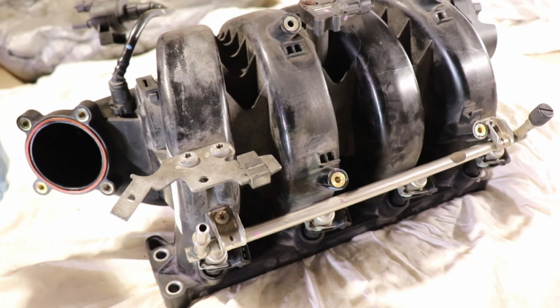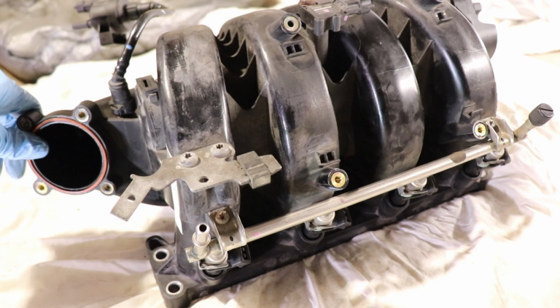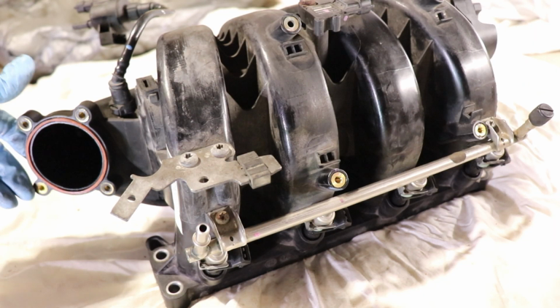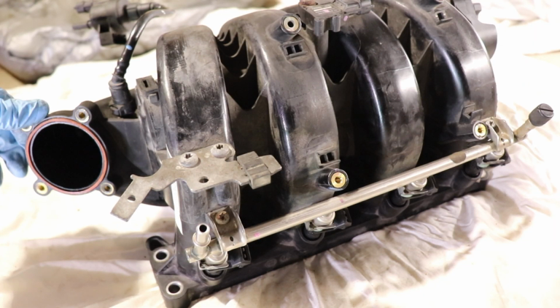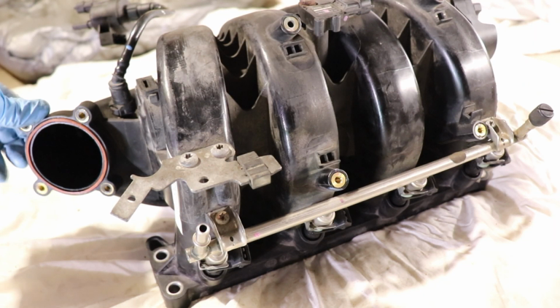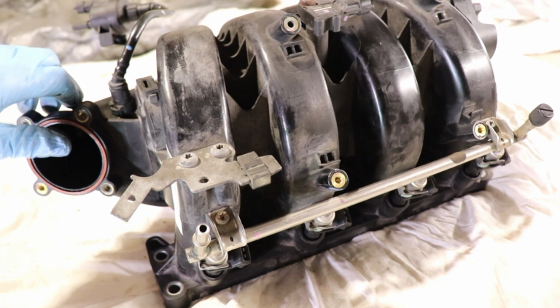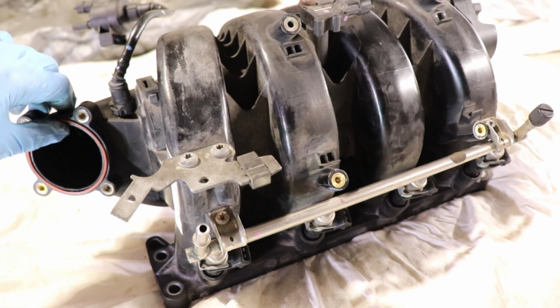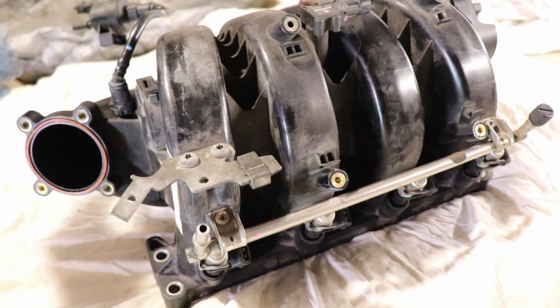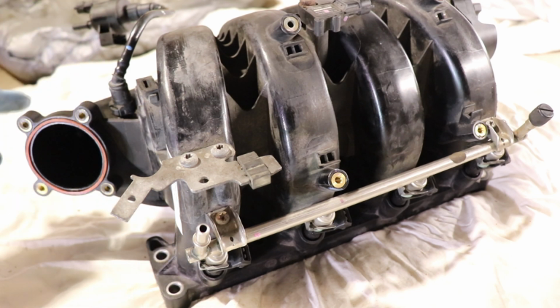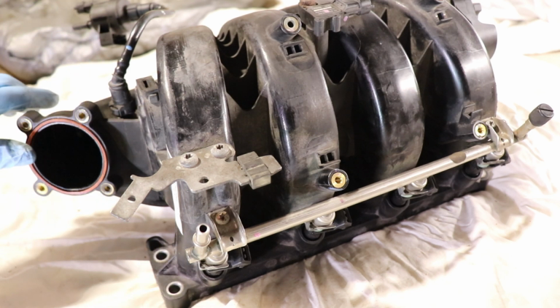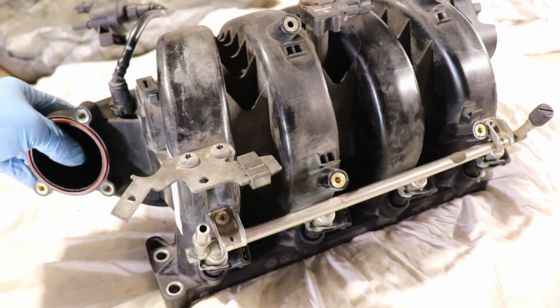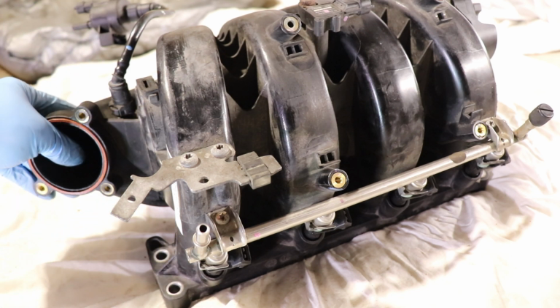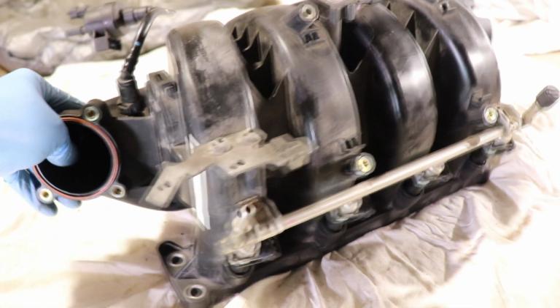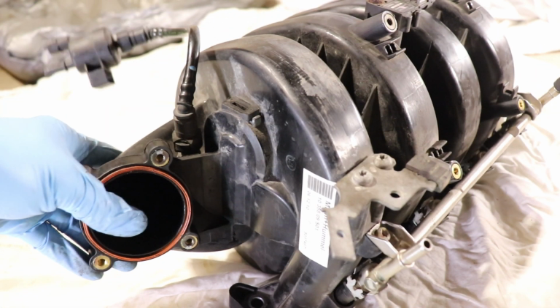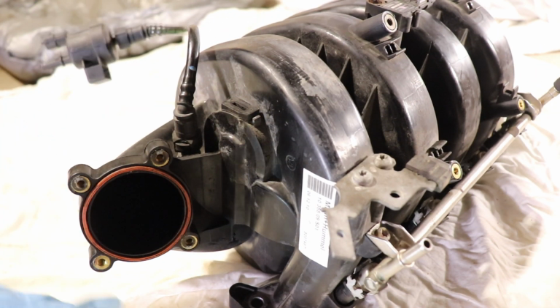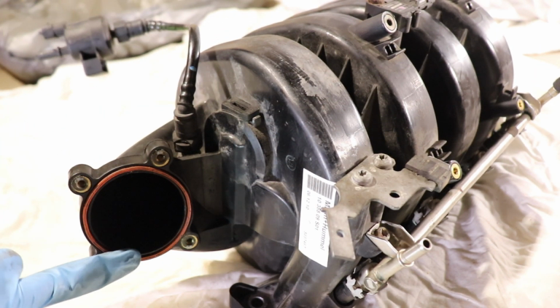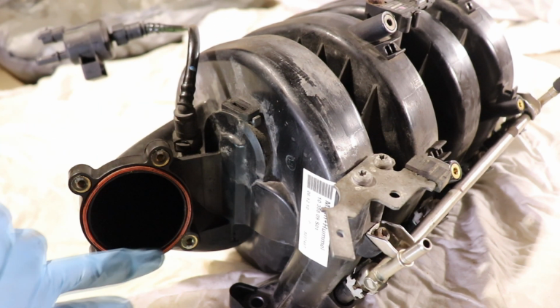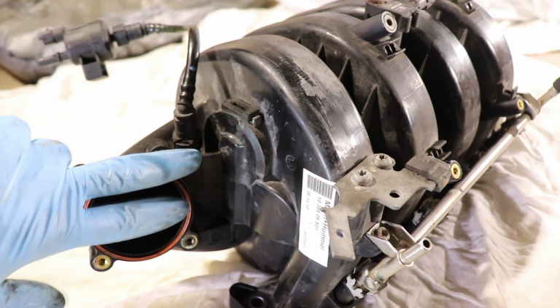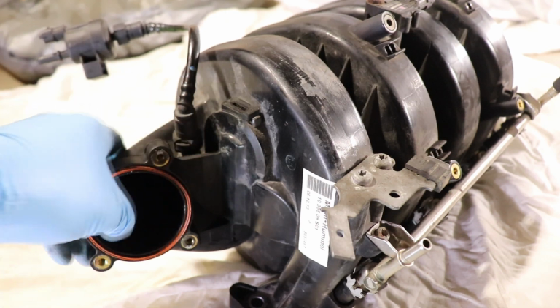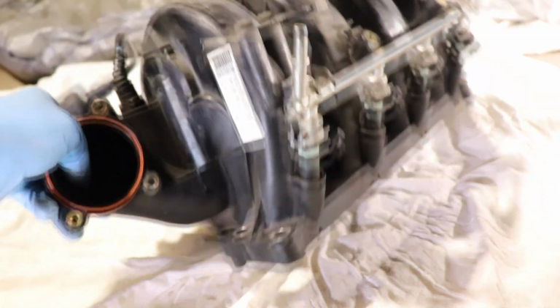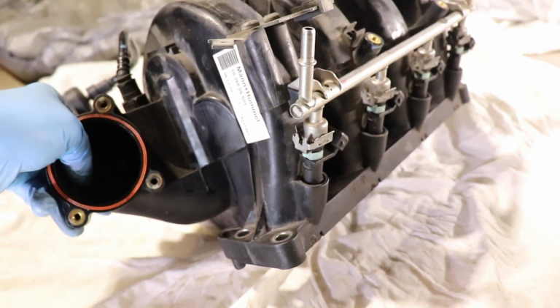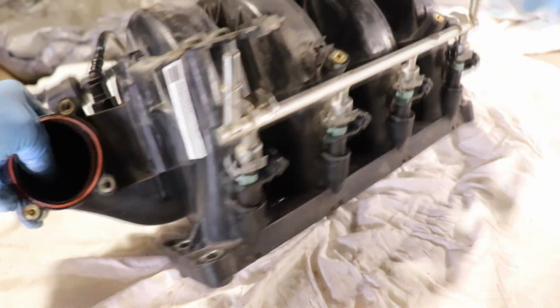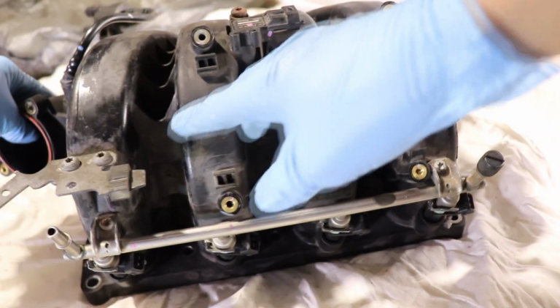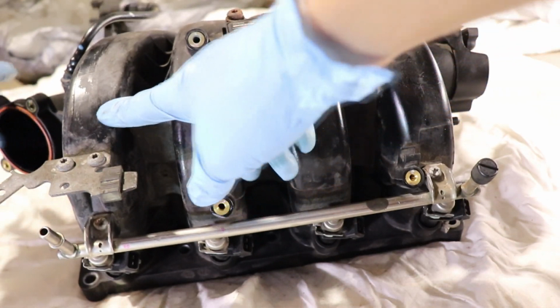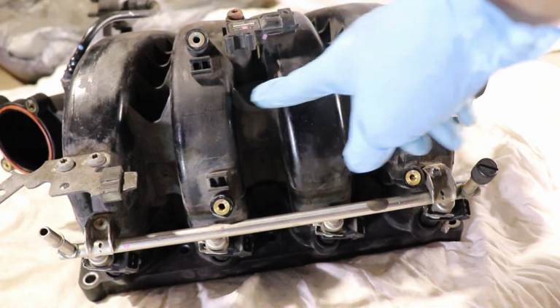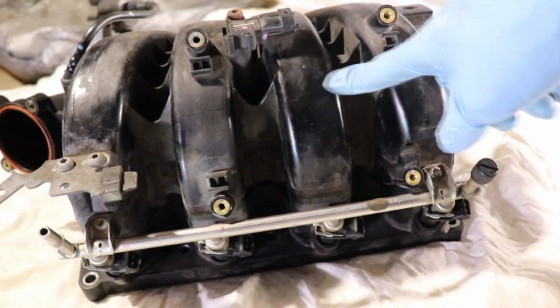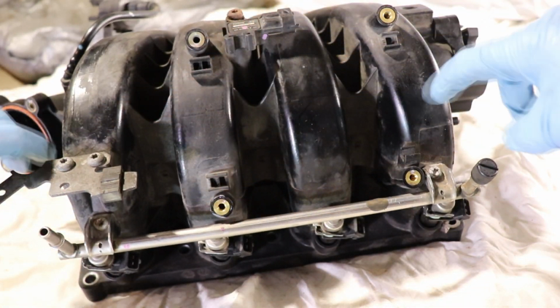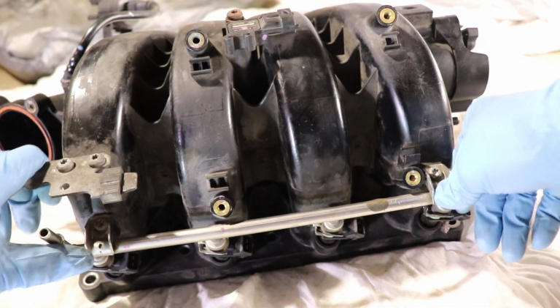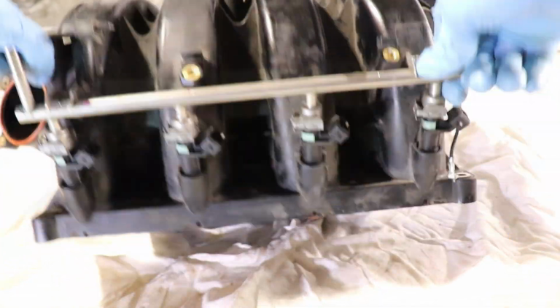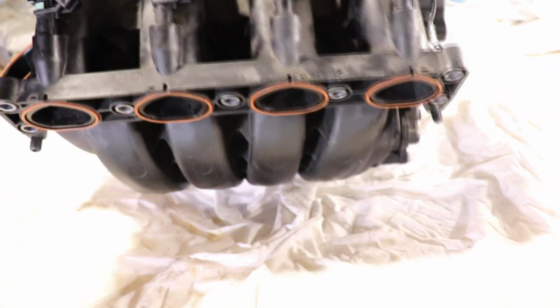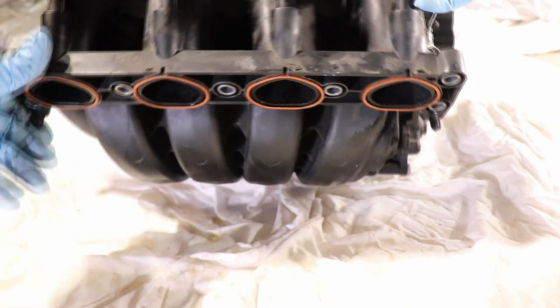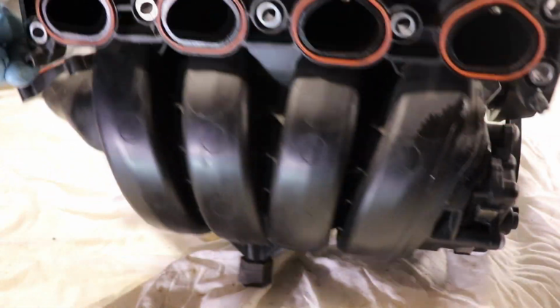The intake manifold's main job is to distribute air or air-fuel mixtures to the cylinders. It's gonna start here from the throttle opening, then go through these runners and make its way to each cylinder.